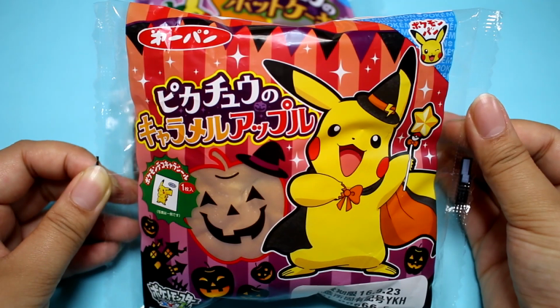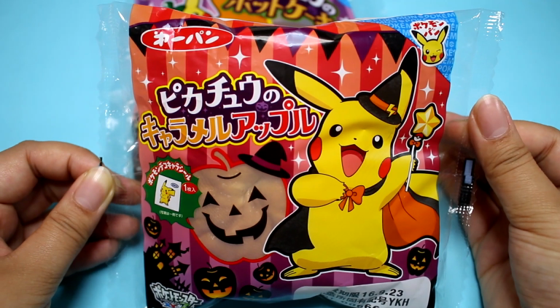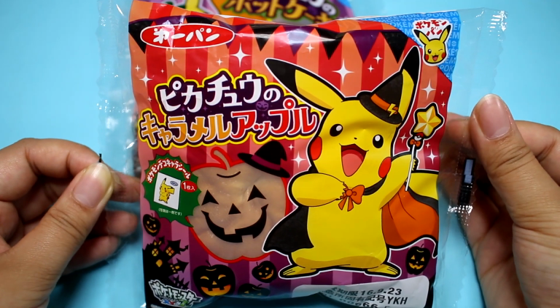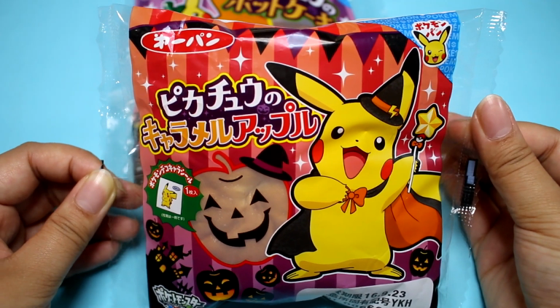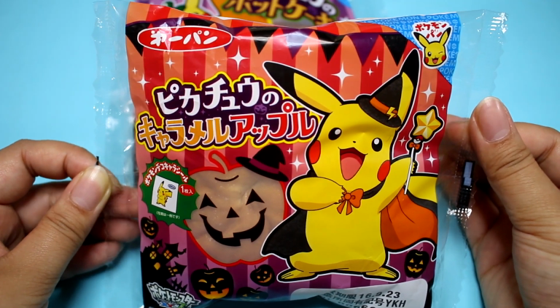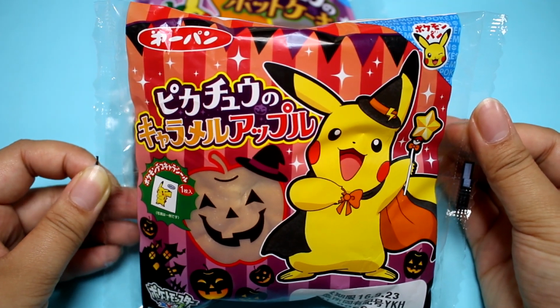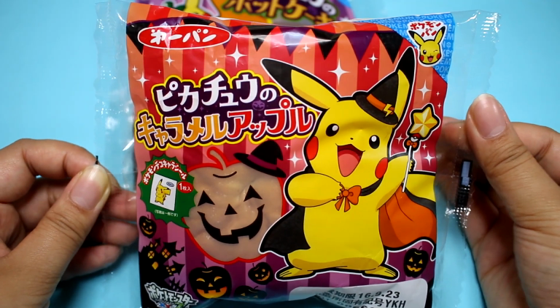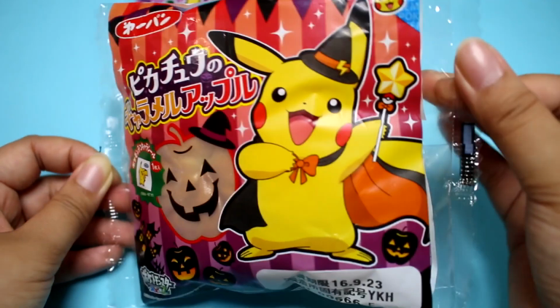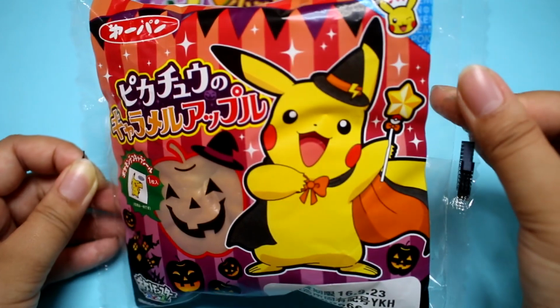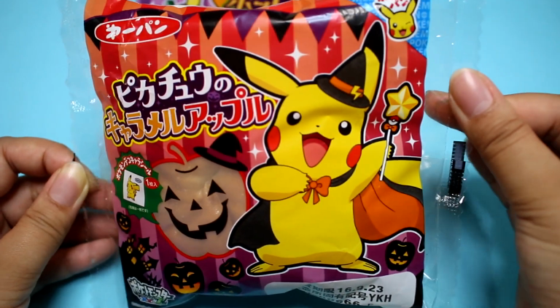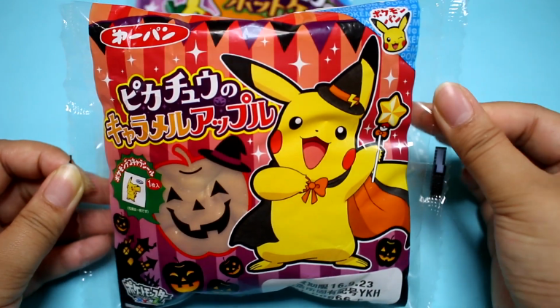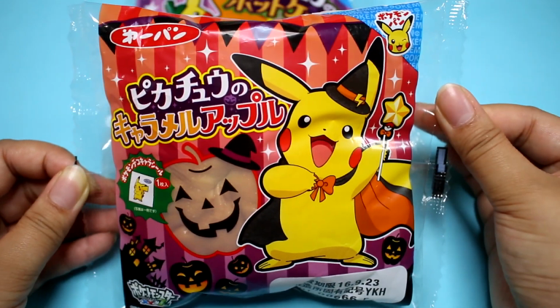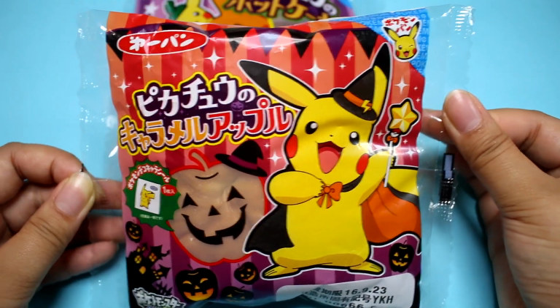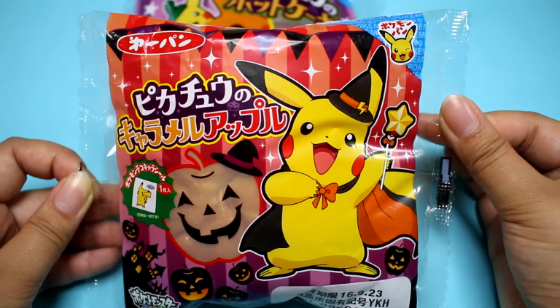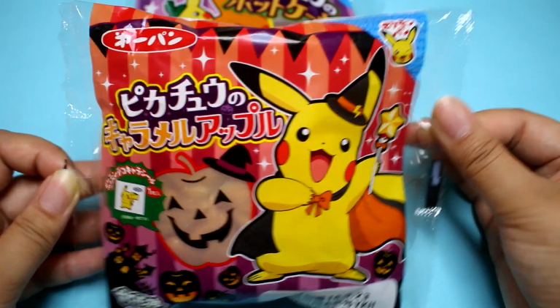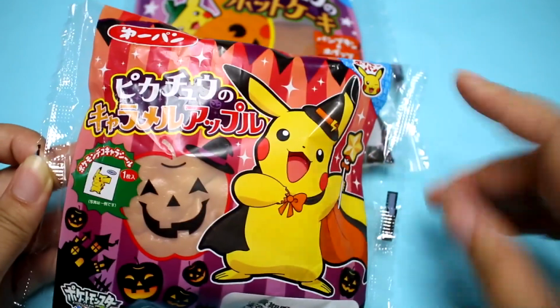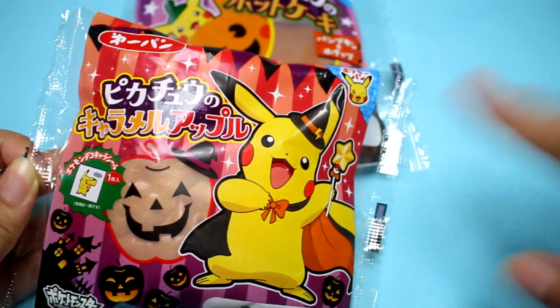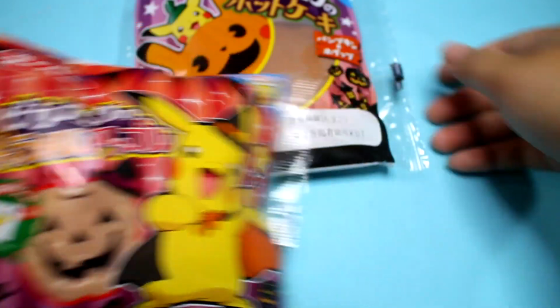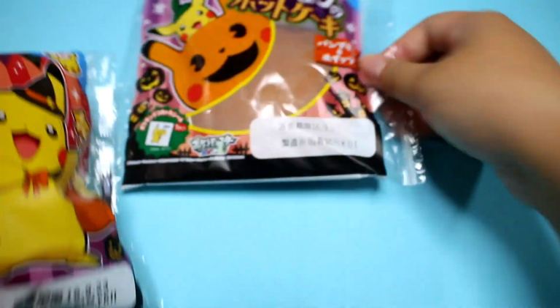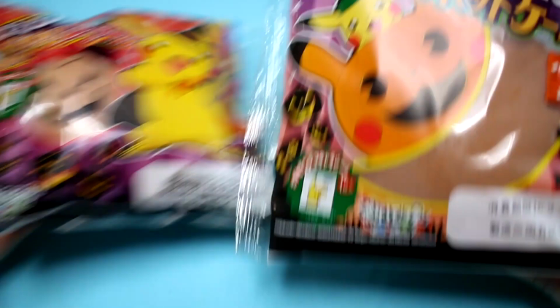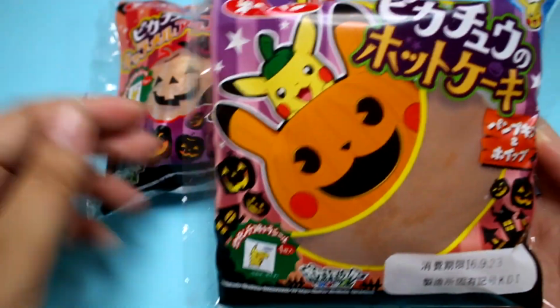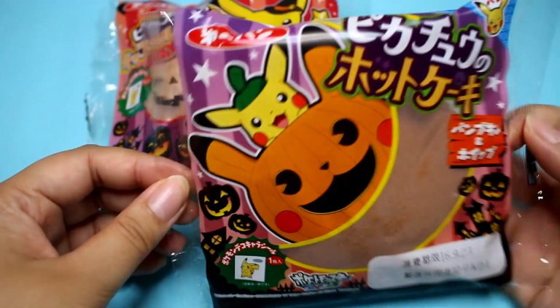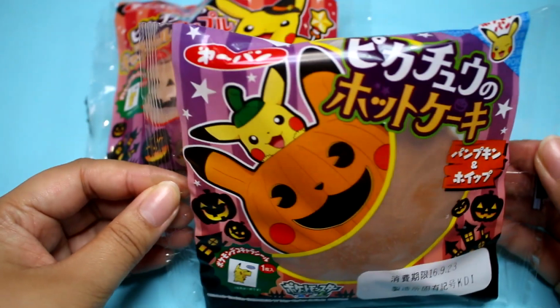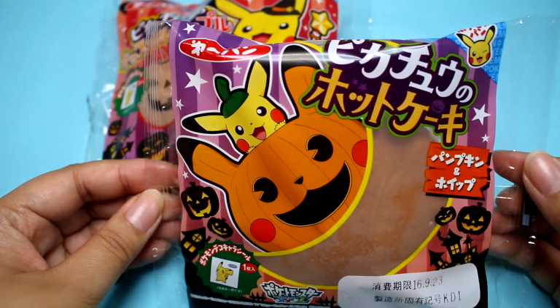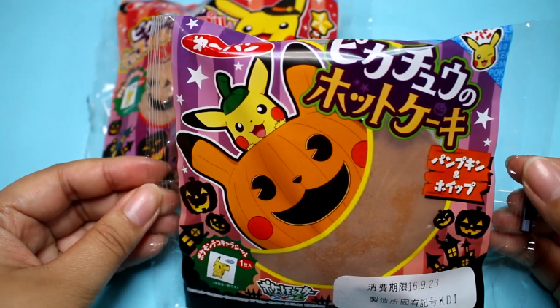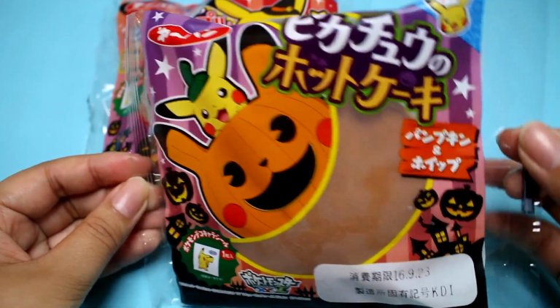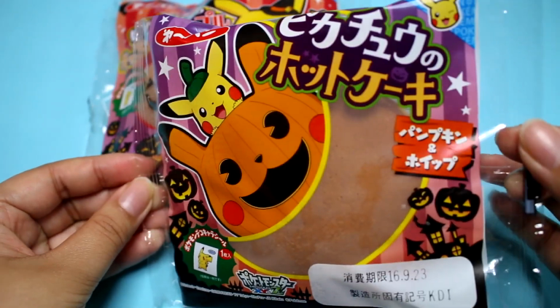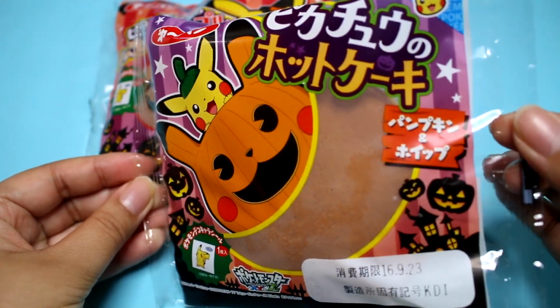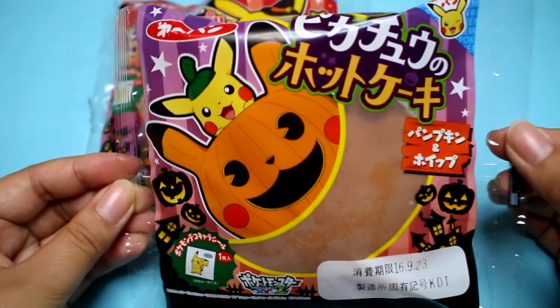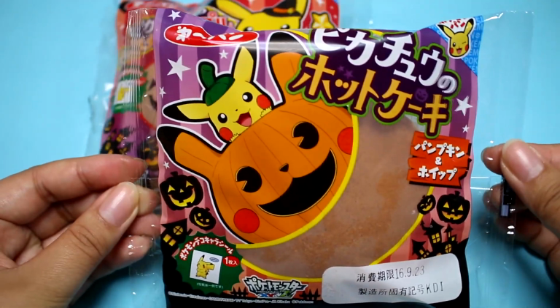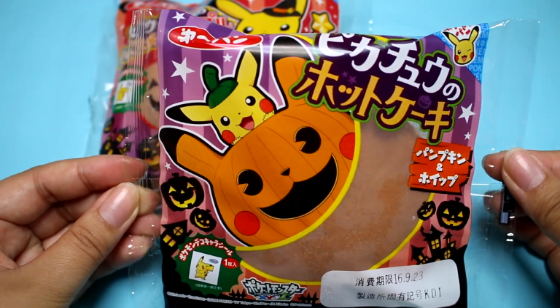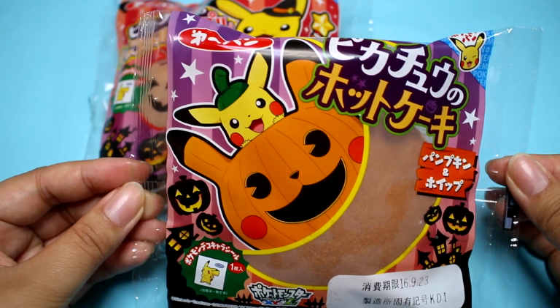First I have Pikachu's caramel apple bread — look at that Pikachu. He looks like the Pikachu I got from a gacha a while ago; I'll put that video in the links down below. And here is Pikachu's hot cake, and it comes with pumpkin and whipped cream.